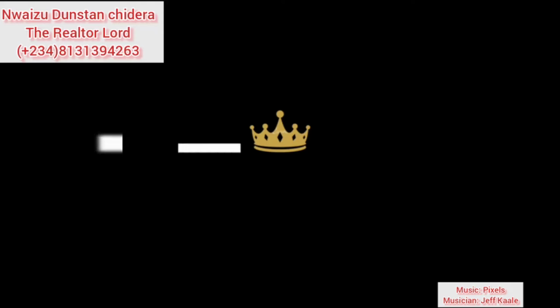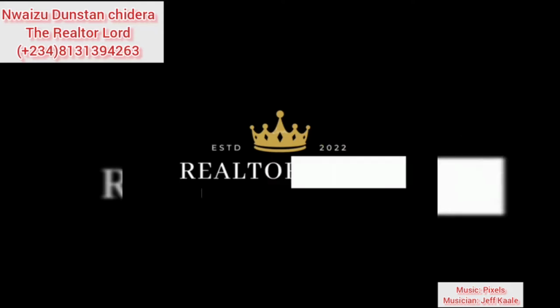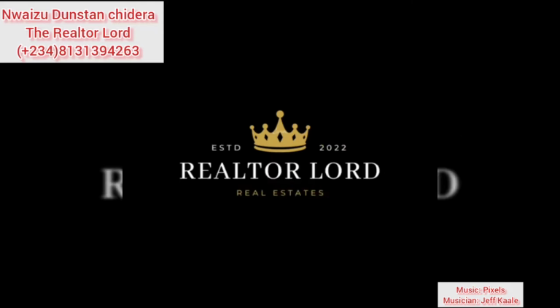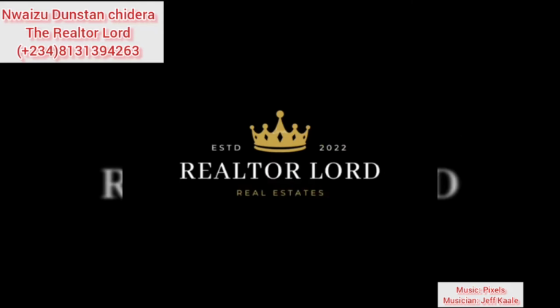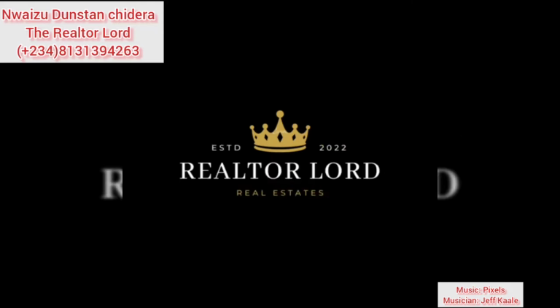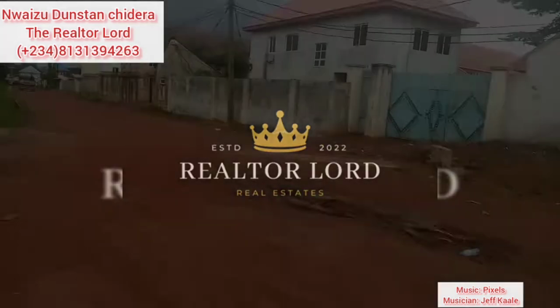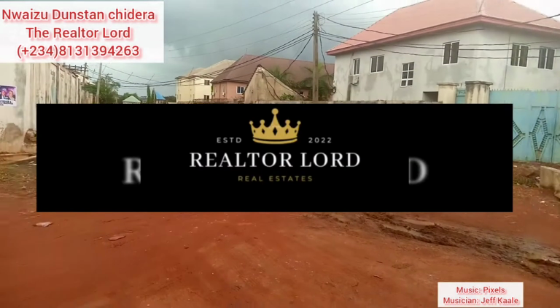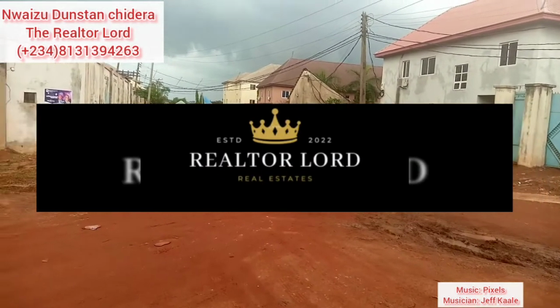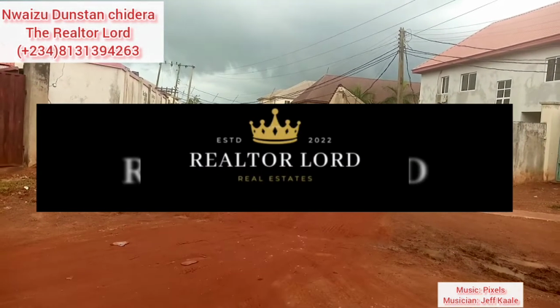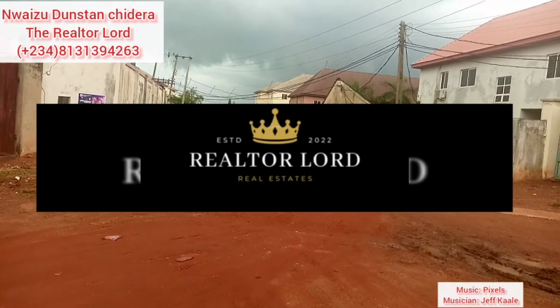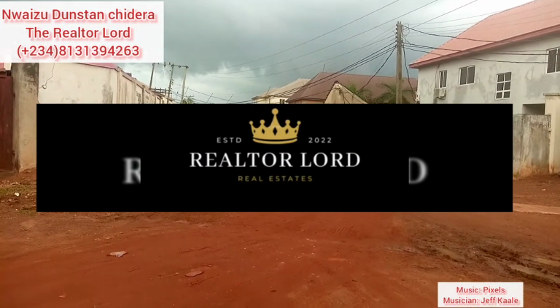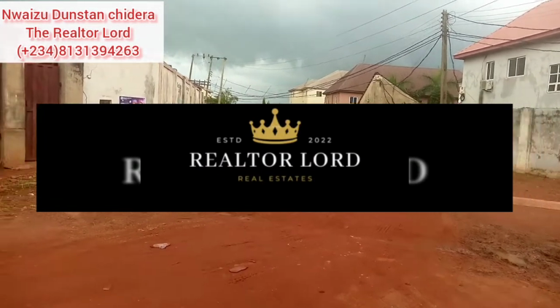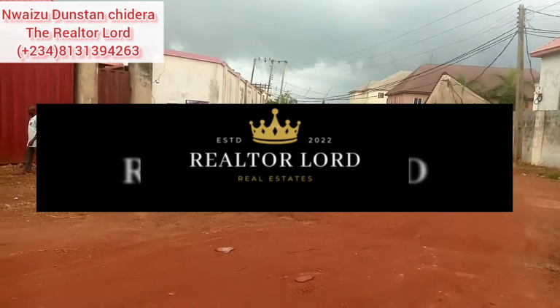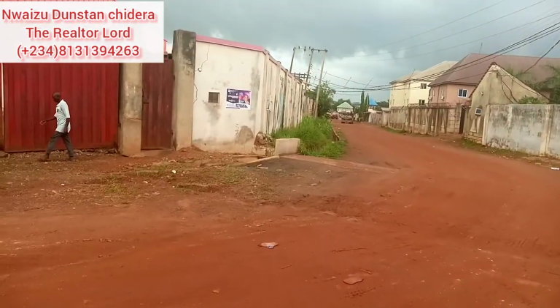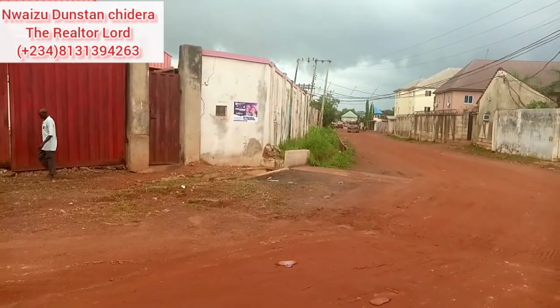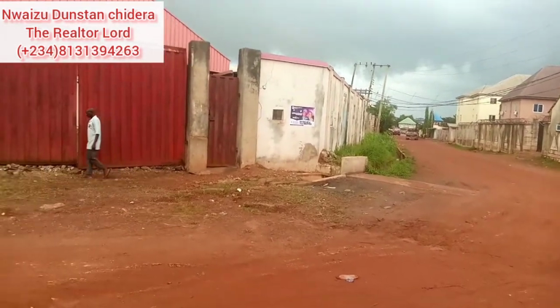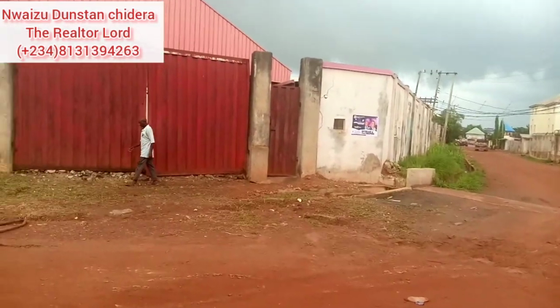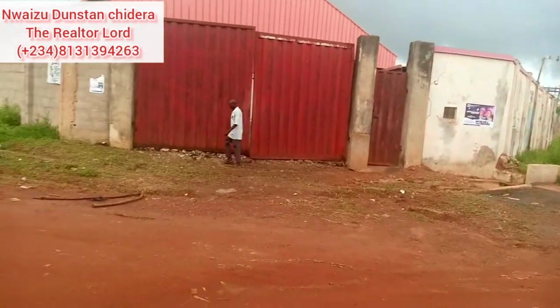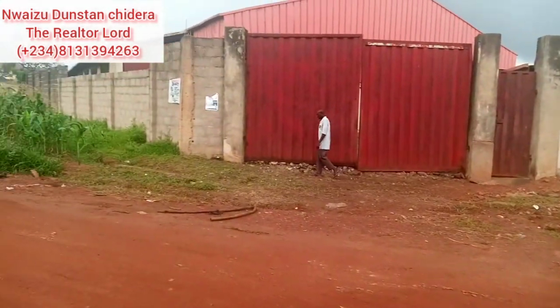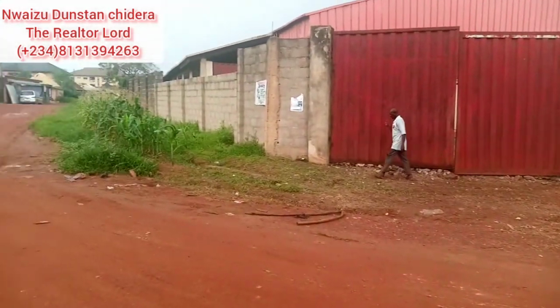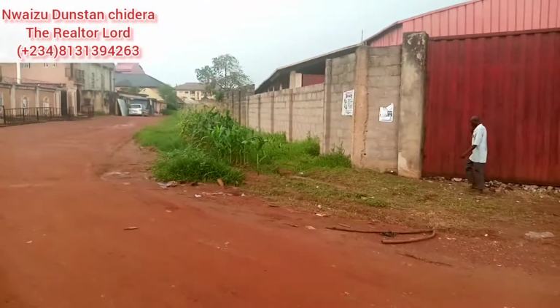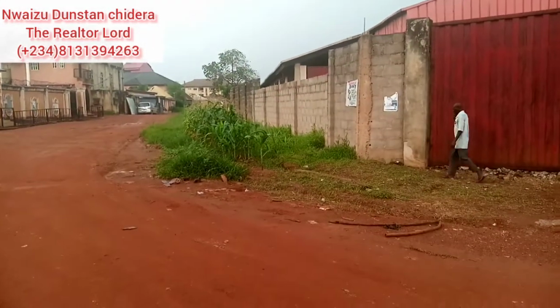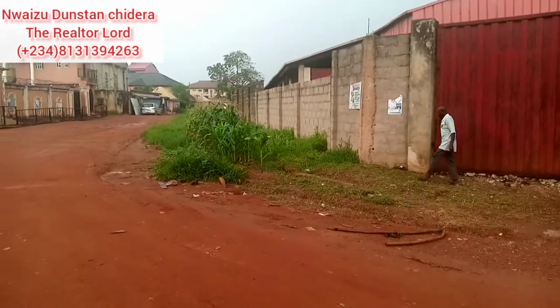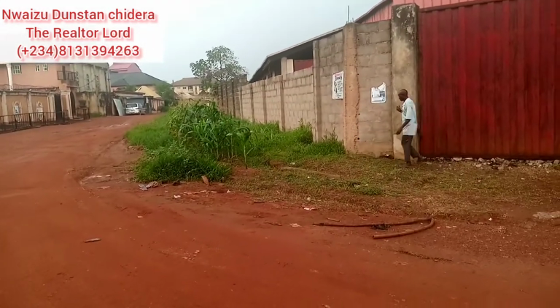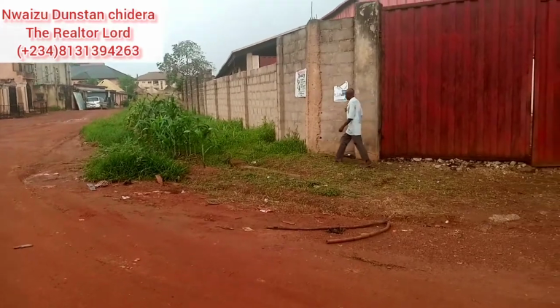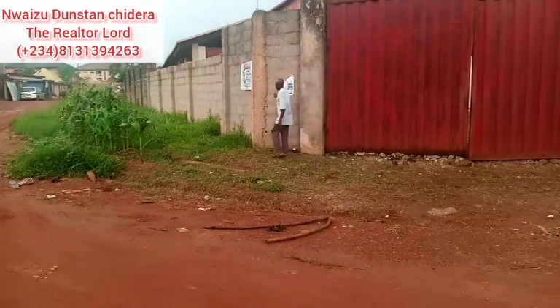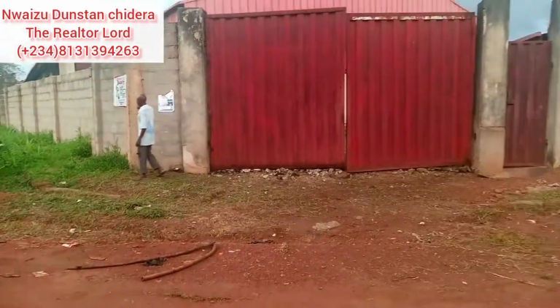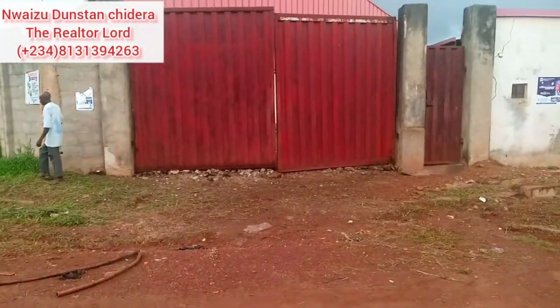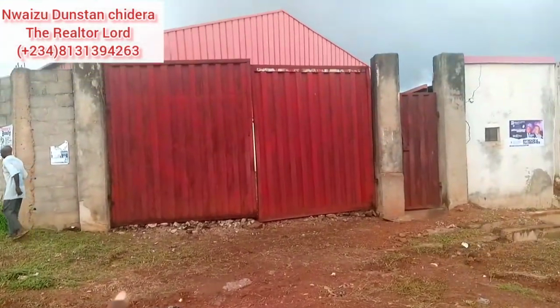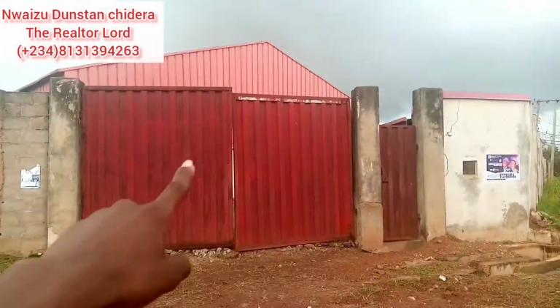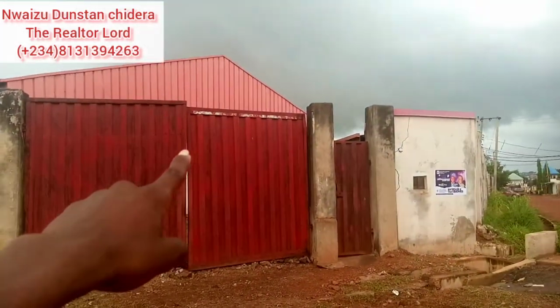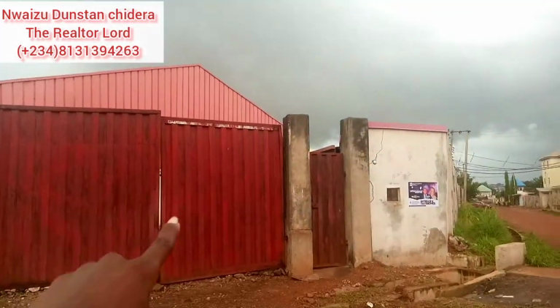Beautiful people of Enugu state, it's the Realtor Lord in the building. Today we are on a live inspection in New Heaven Layout, and there's a beautiful property right in front of me. I'm going to show you right now — stick around and I'll give you more details.